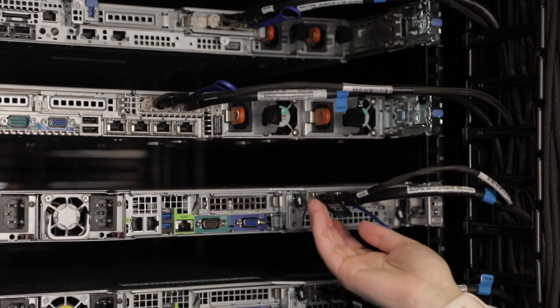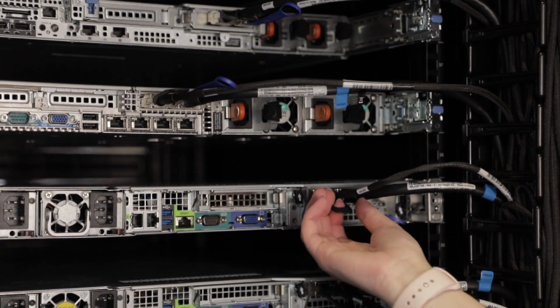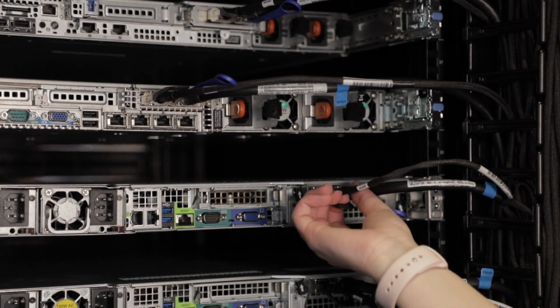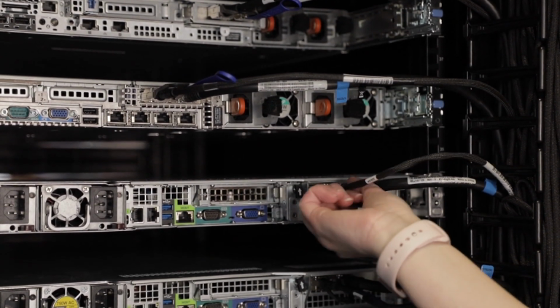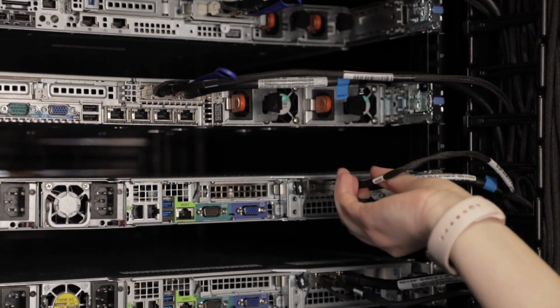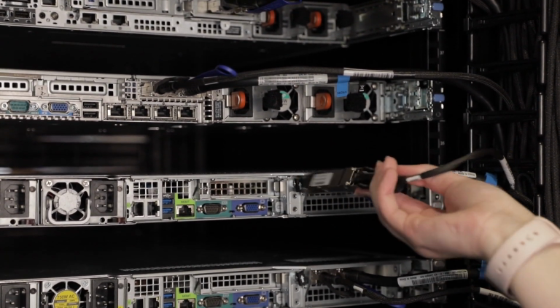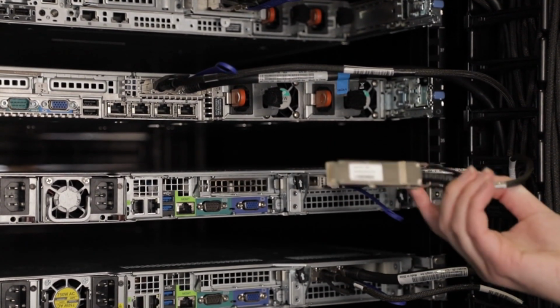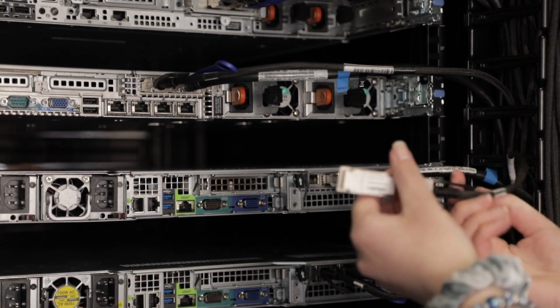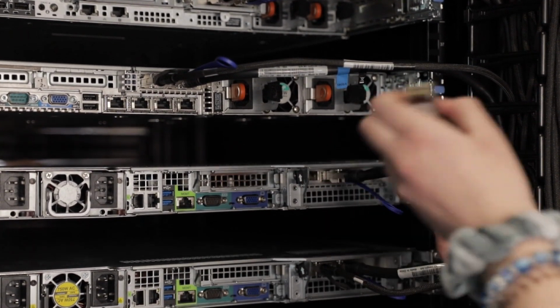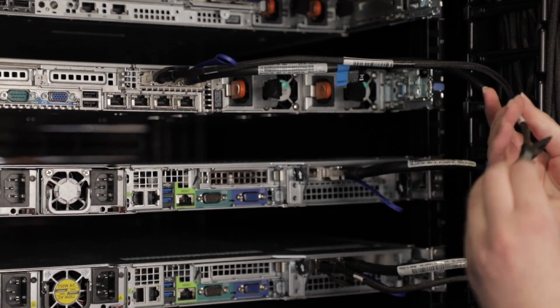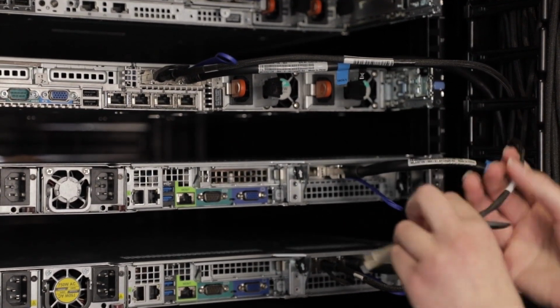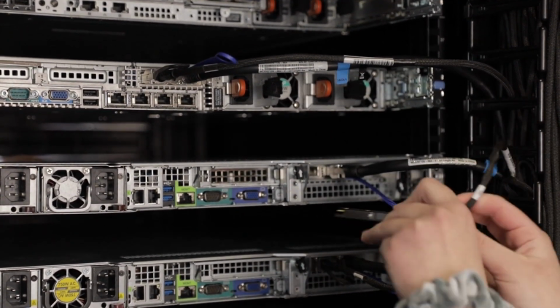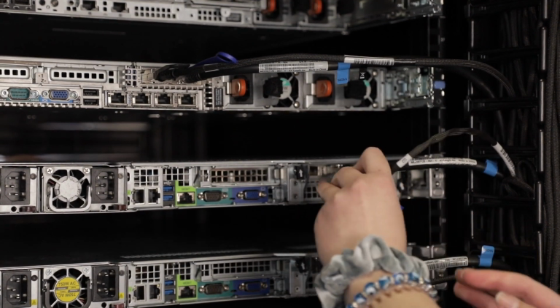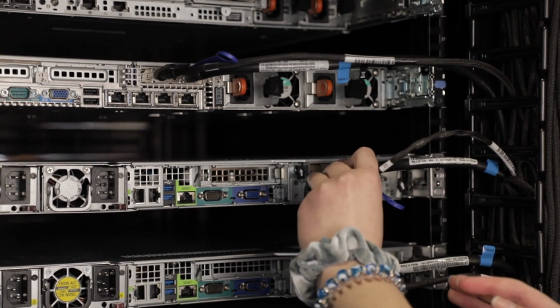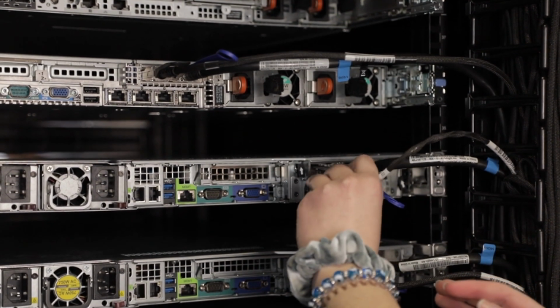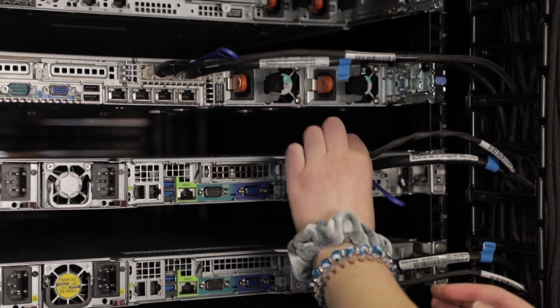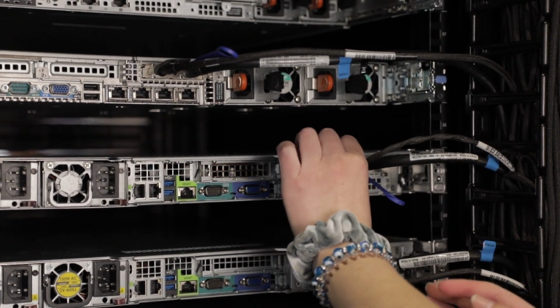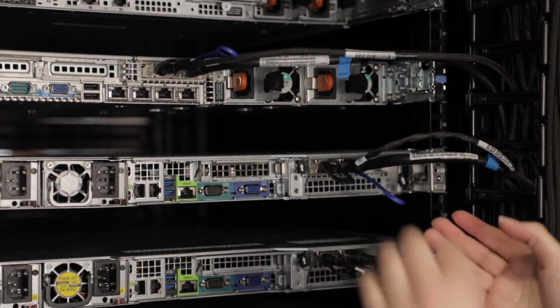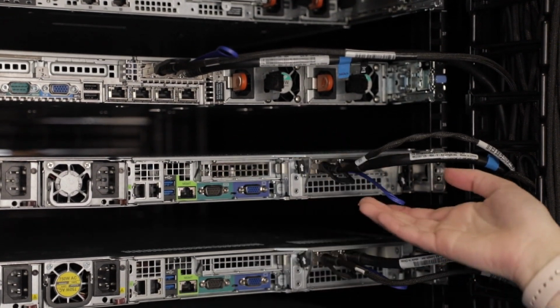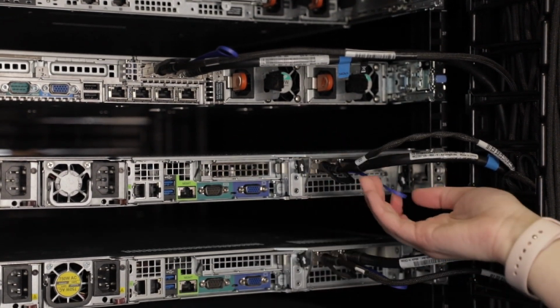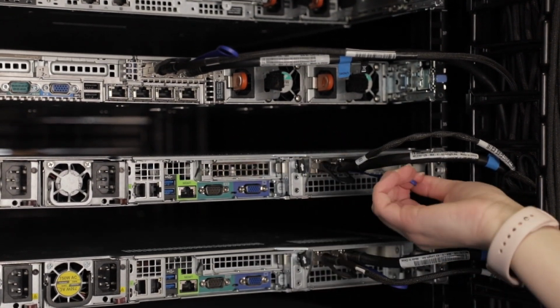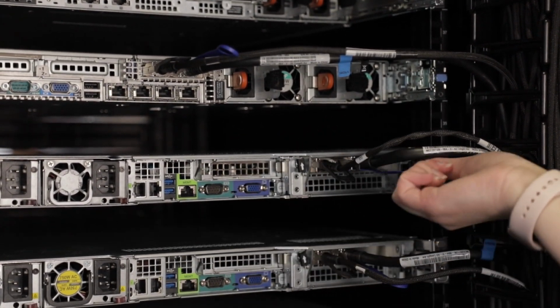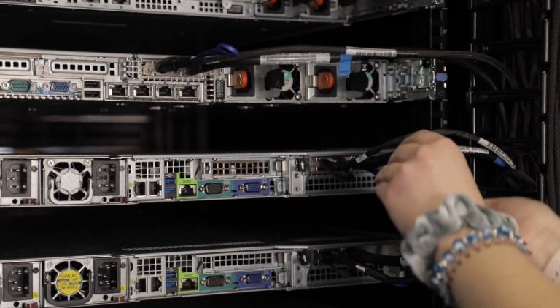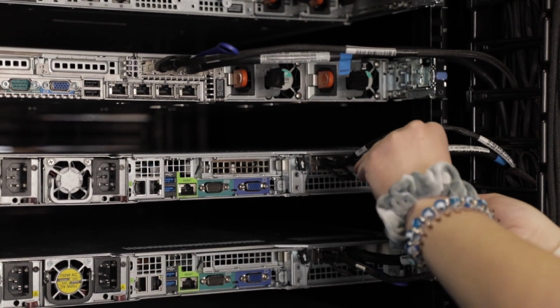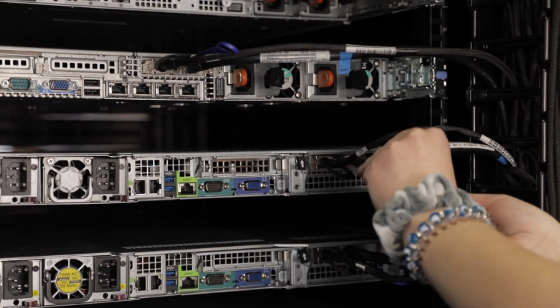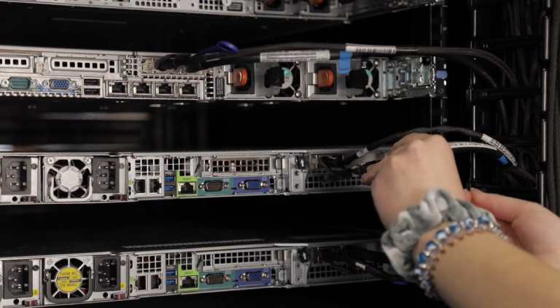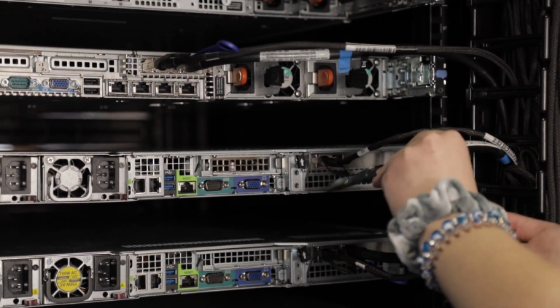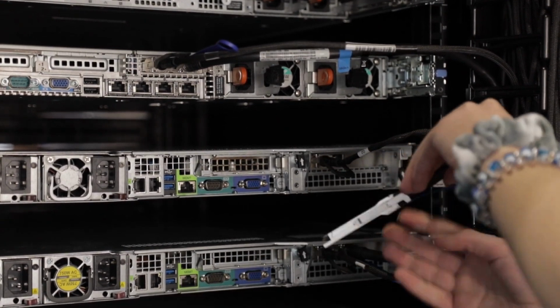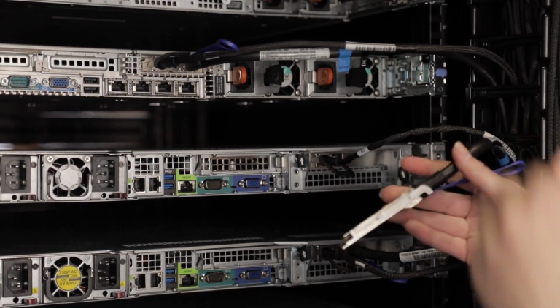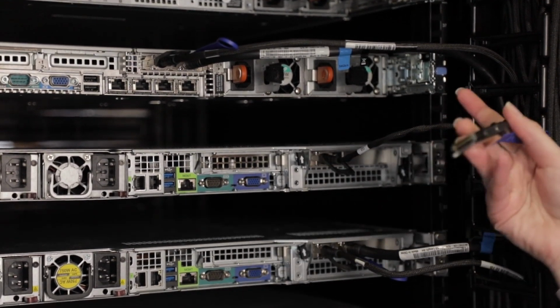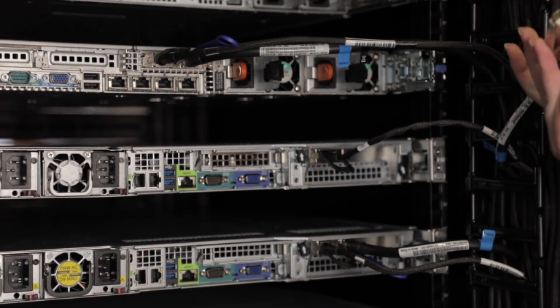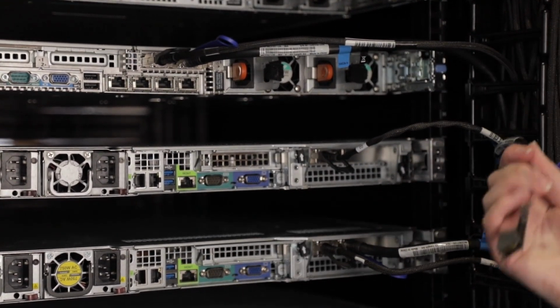Here you can see the active electrical cables are extremely easy to remove, bend and reinsert. The passive cables on the other hand are very difficult to remove, potentially causing damage to both the port and the cable during maintenance.